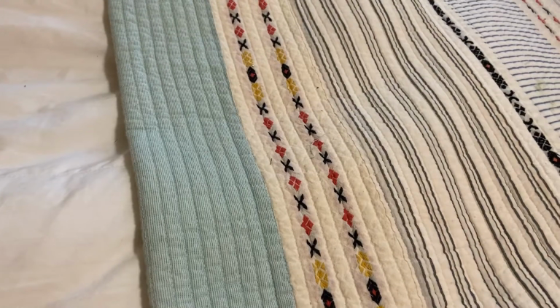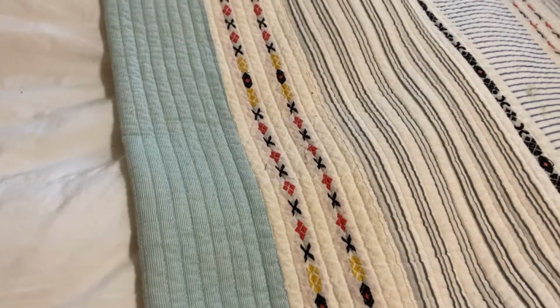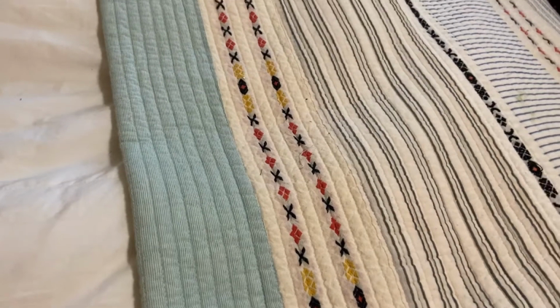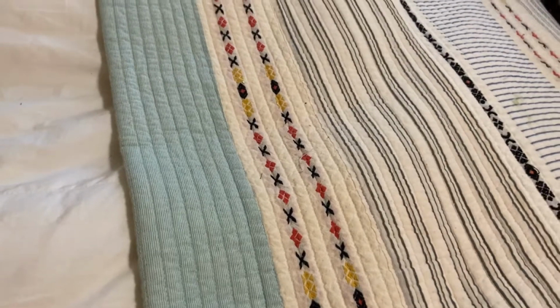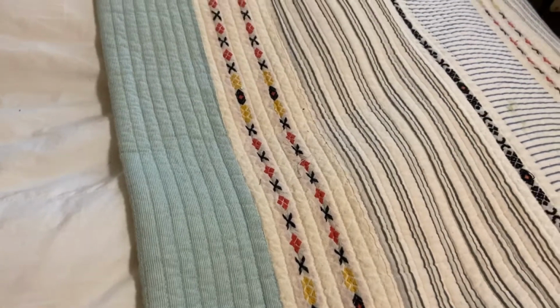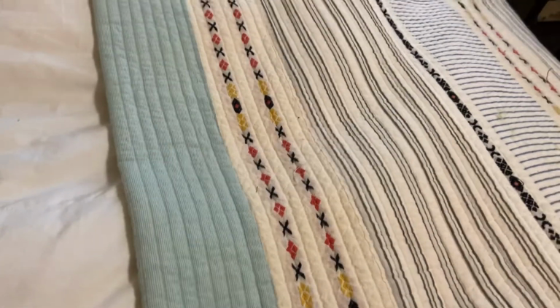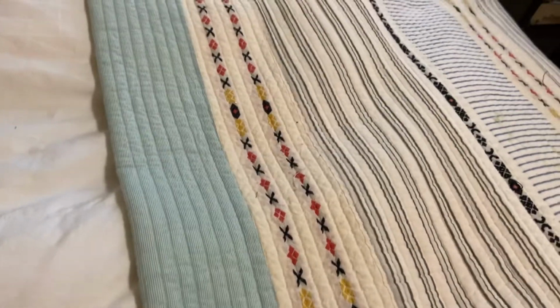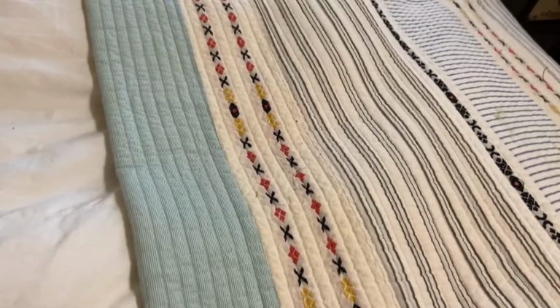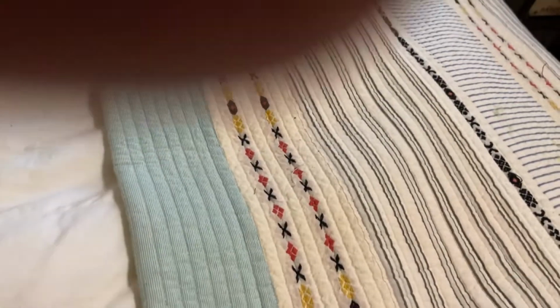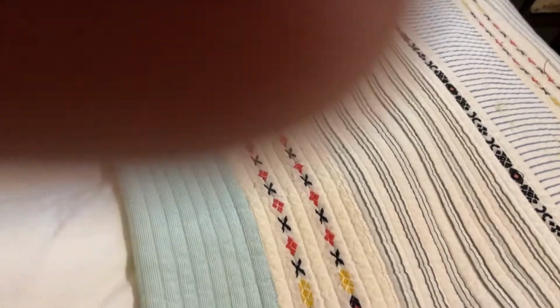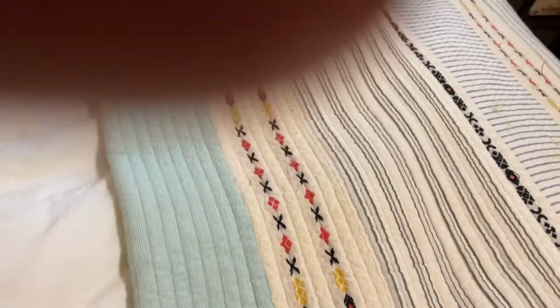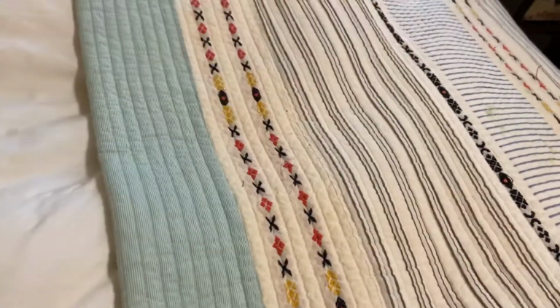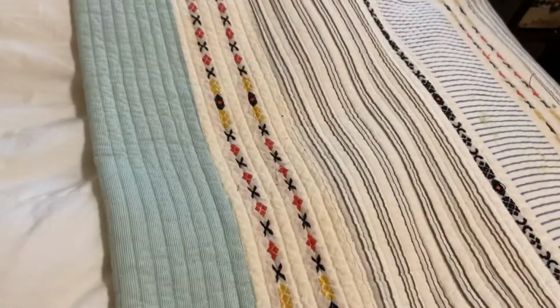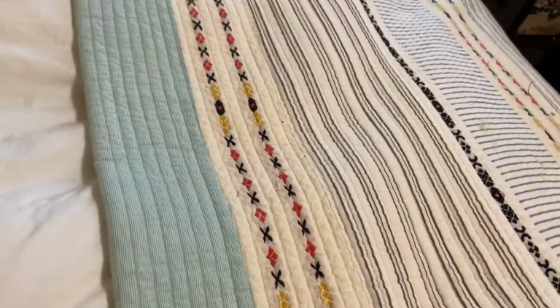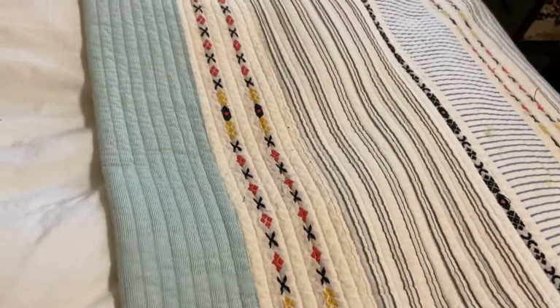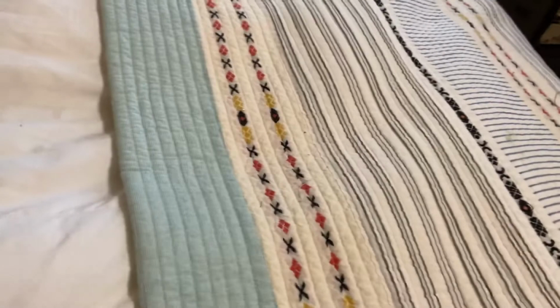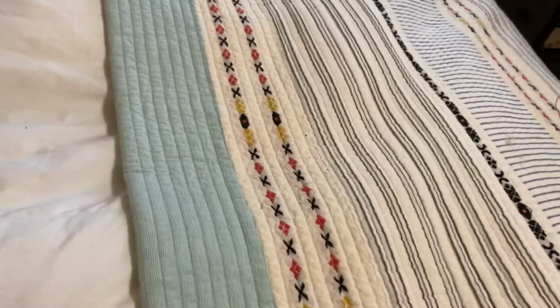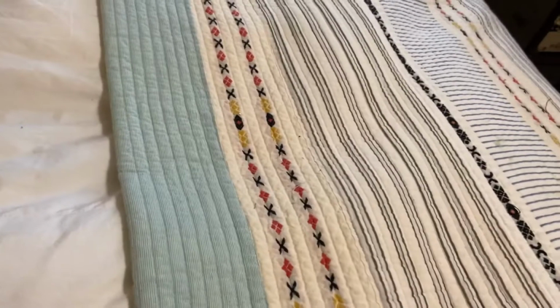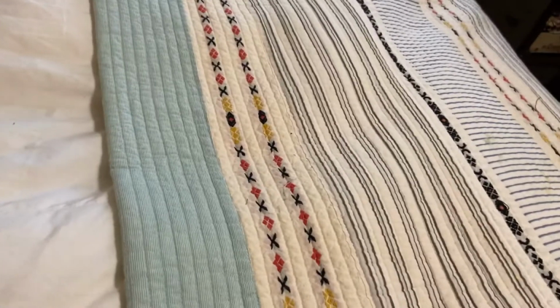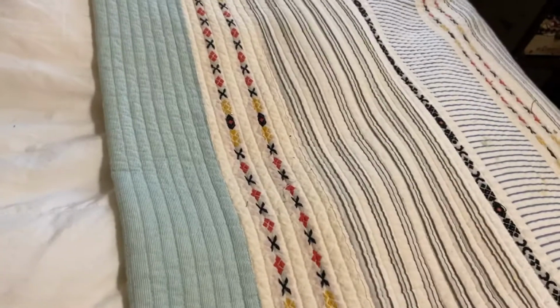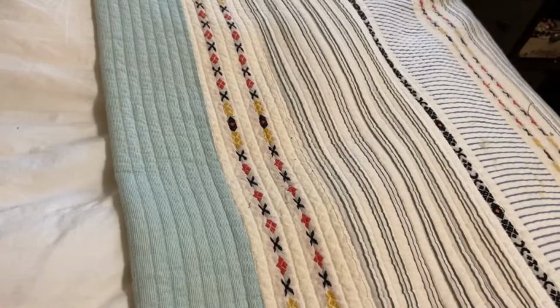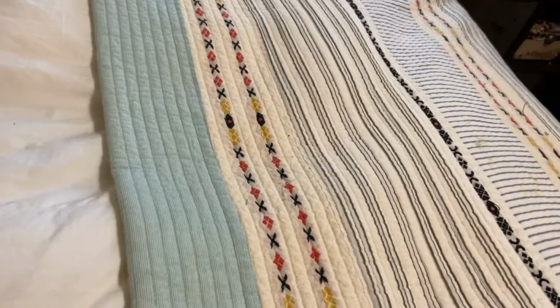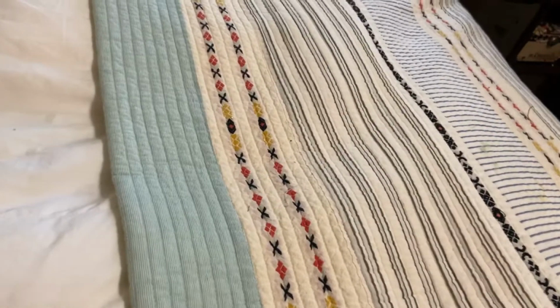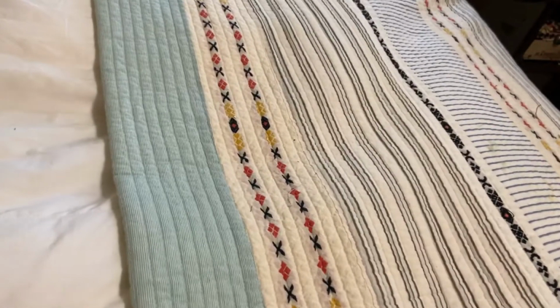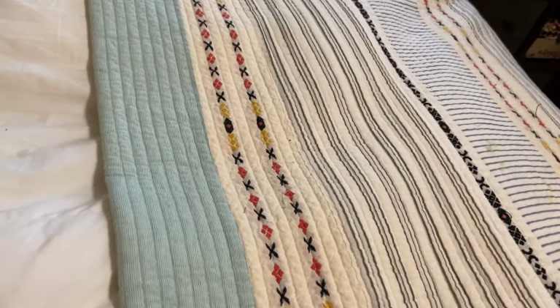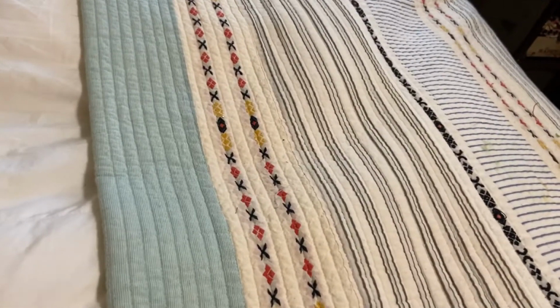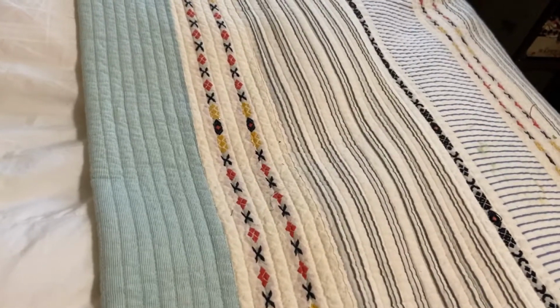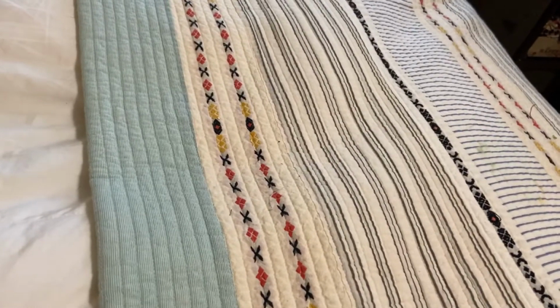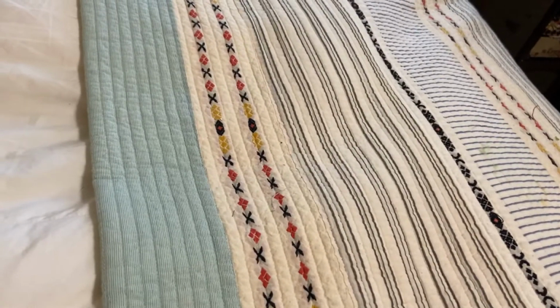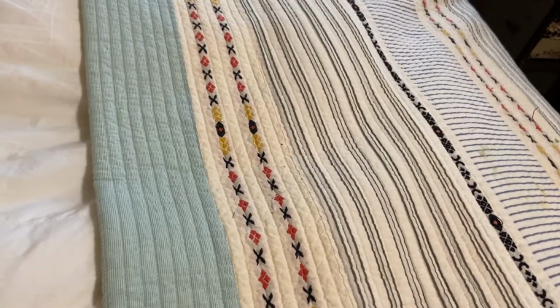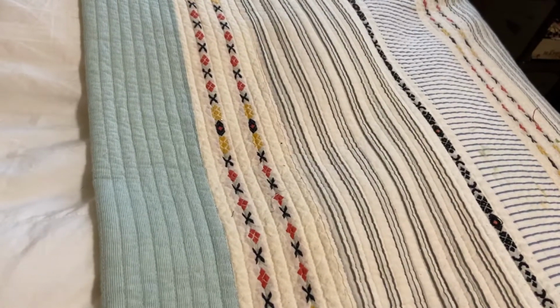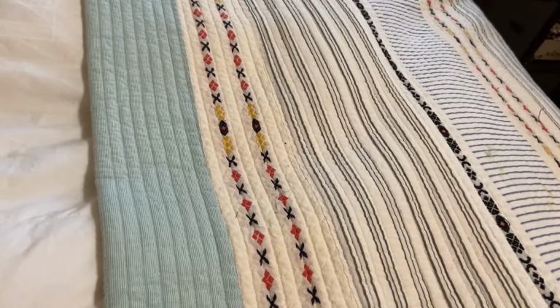Hi everyone, this is Muriel. I have a miscellaneous de-stash. This de-stash is going for $35. If you're interested, leave a comment down below.